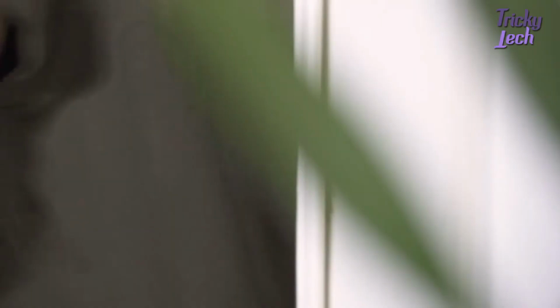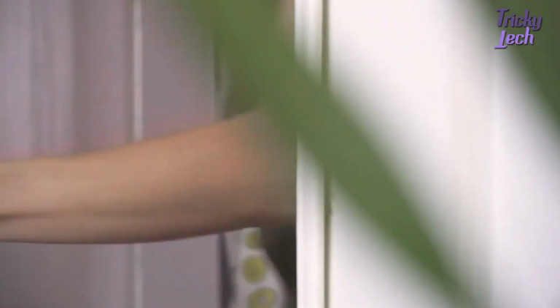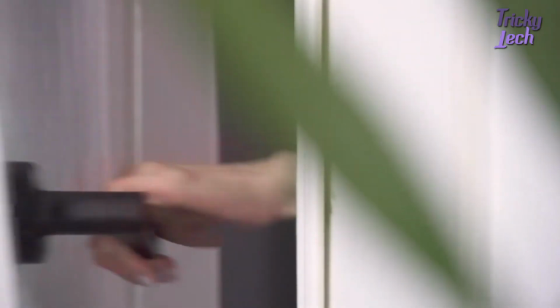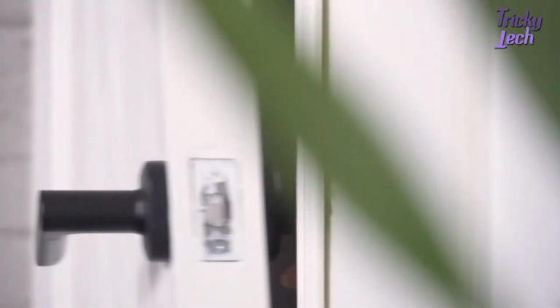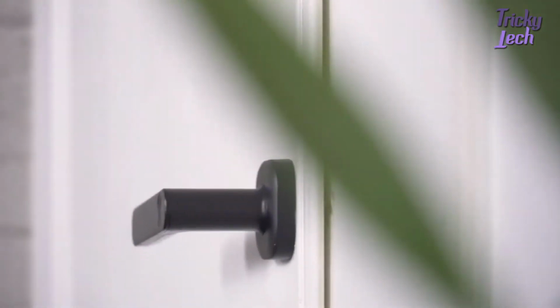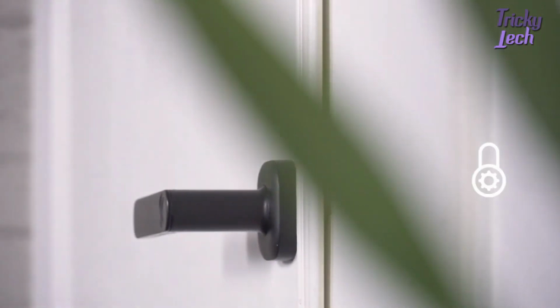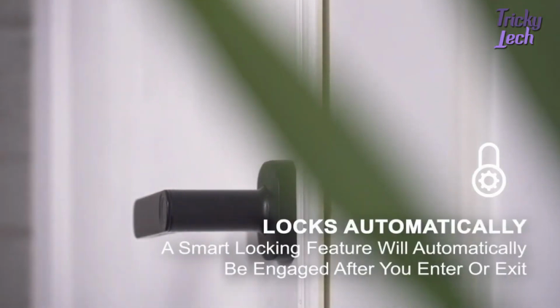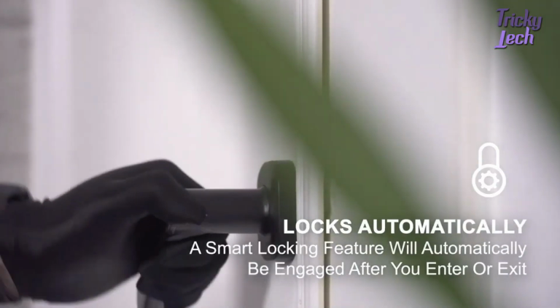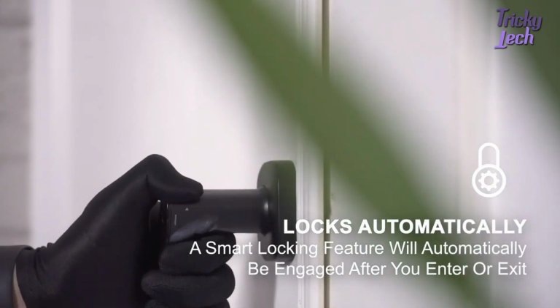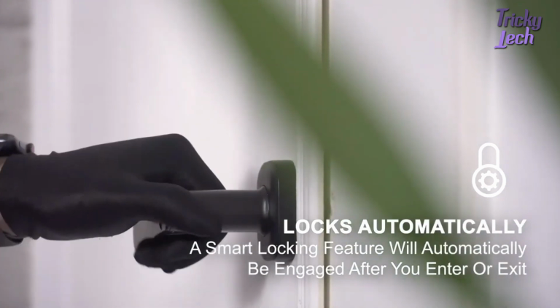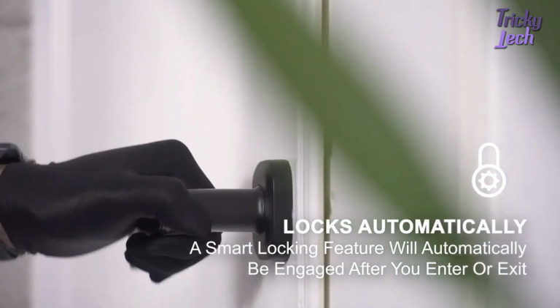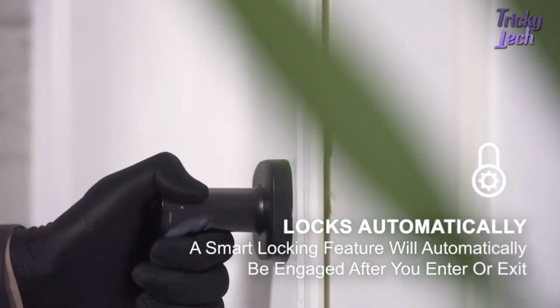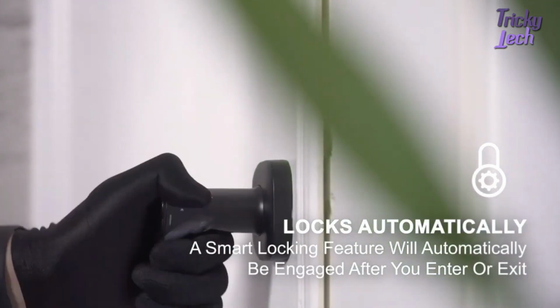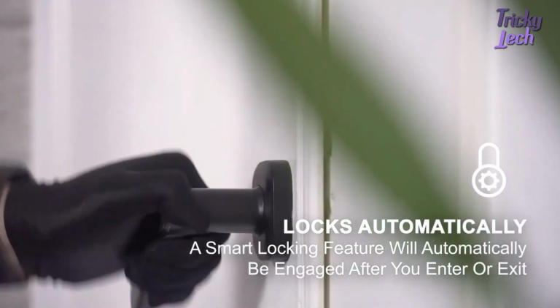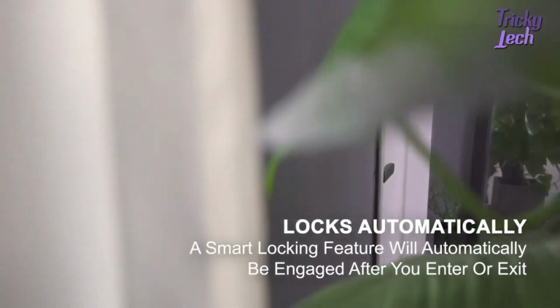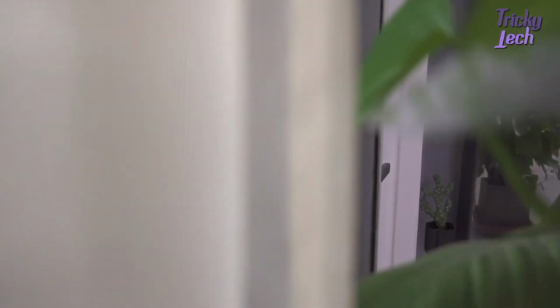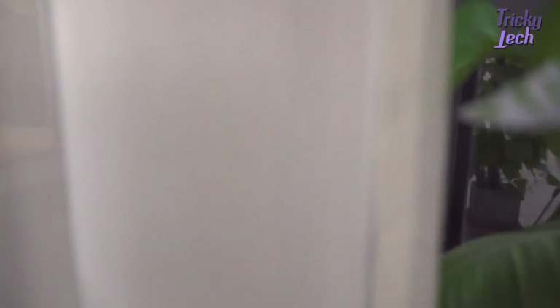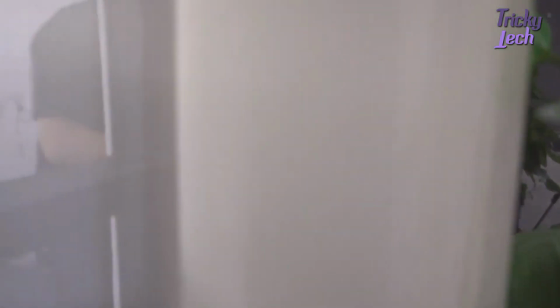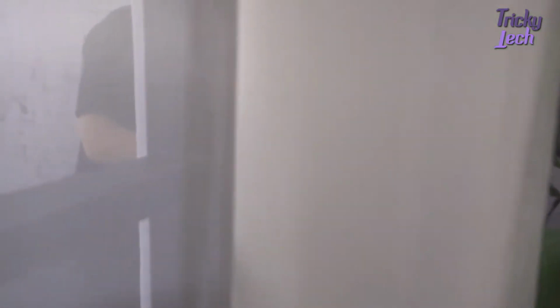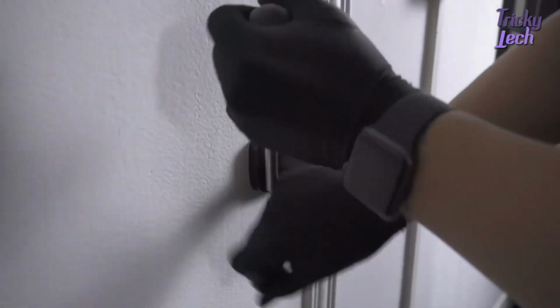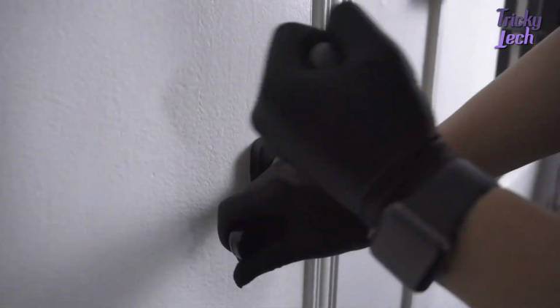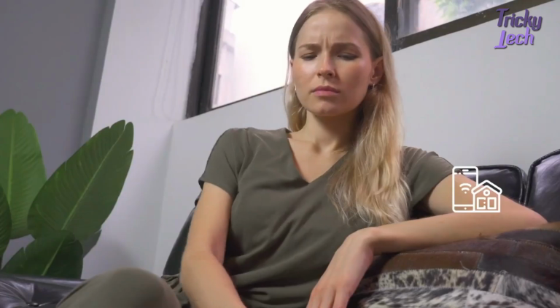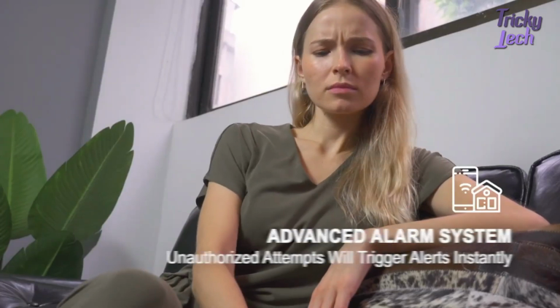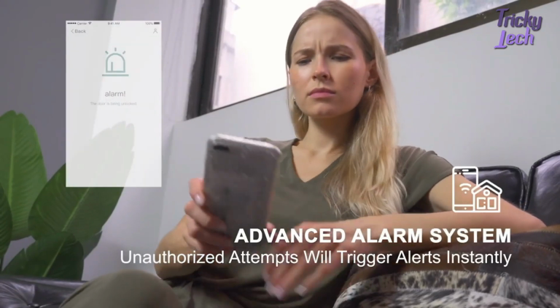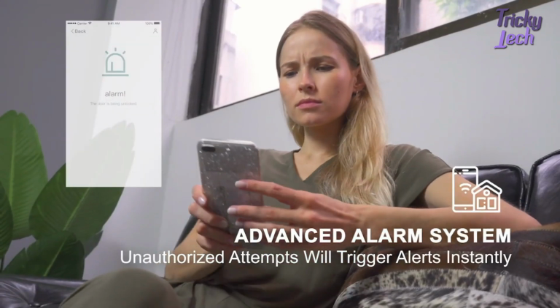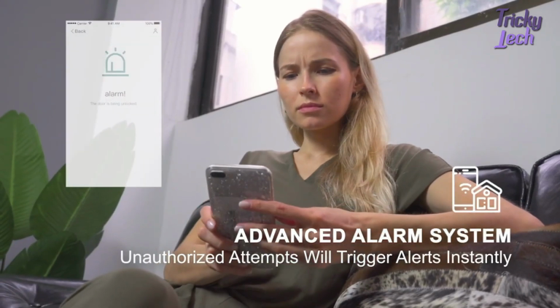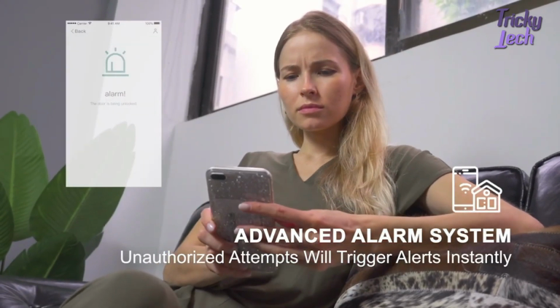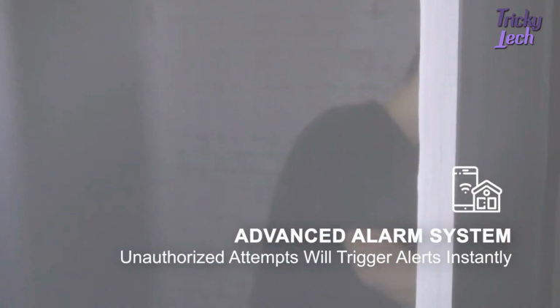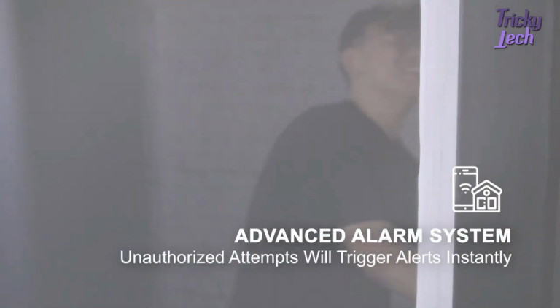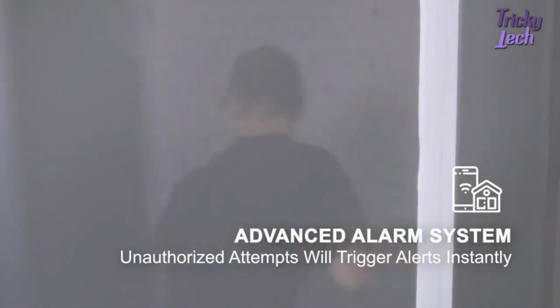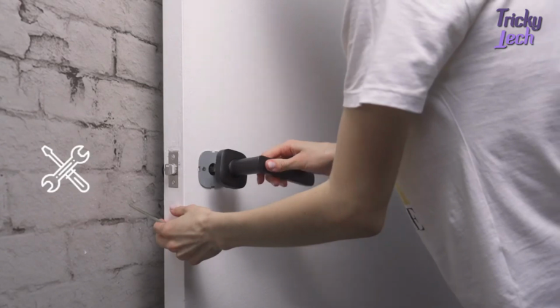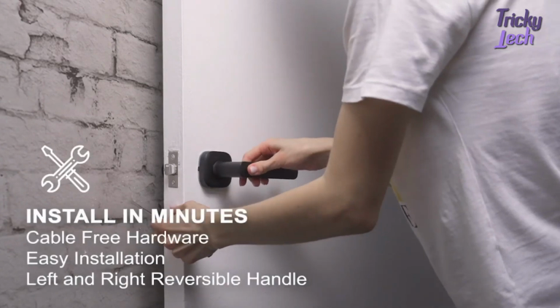When Fido determines that the door is open, it automatically locks the door and keeps unwanted followers outside. If the door lock is vandalized, you will be notified remotely and the alarm will be triggered immediately.